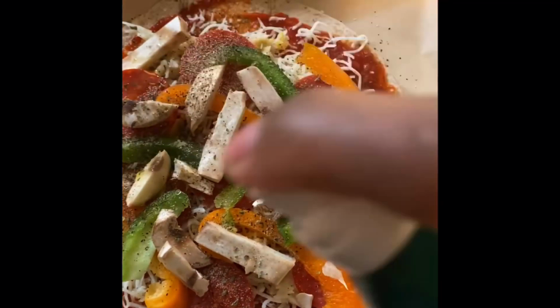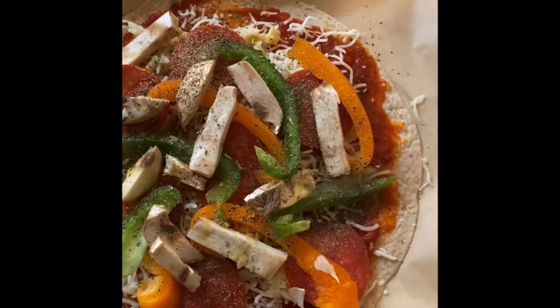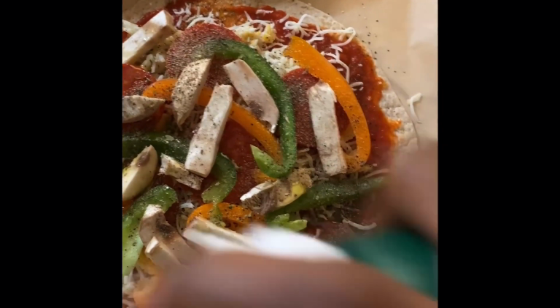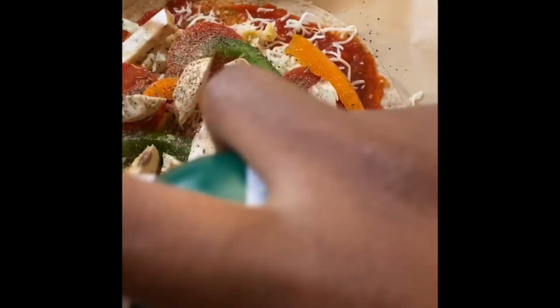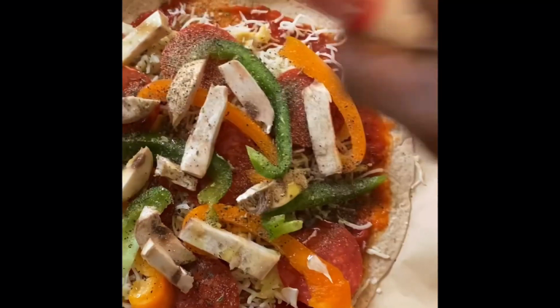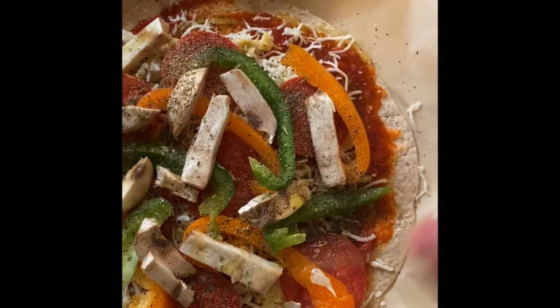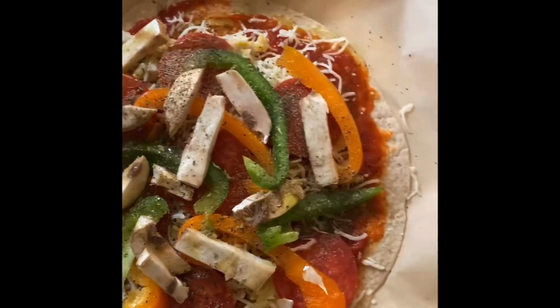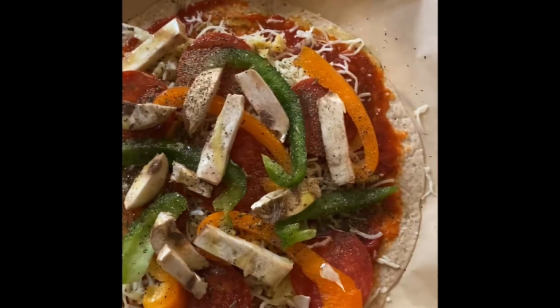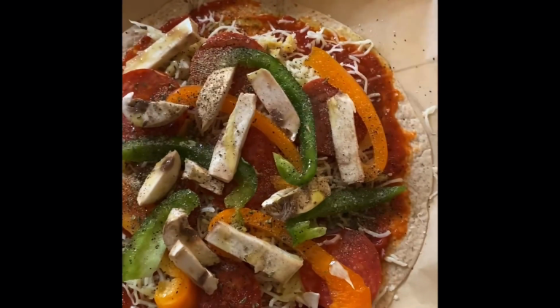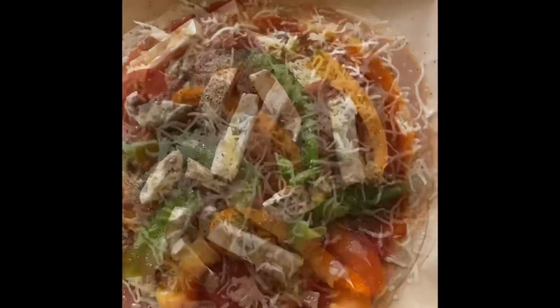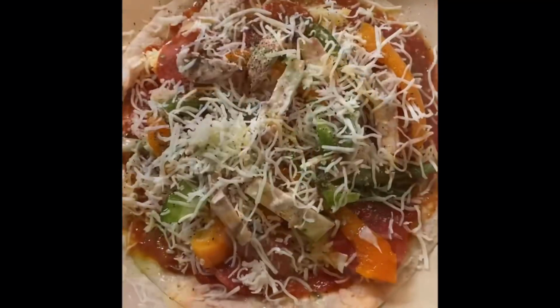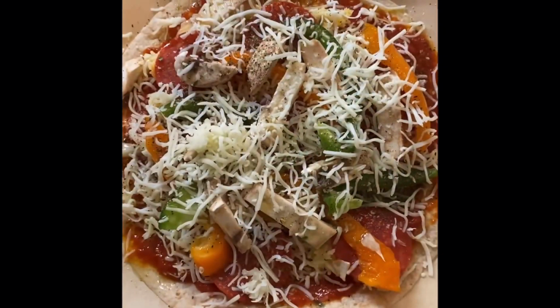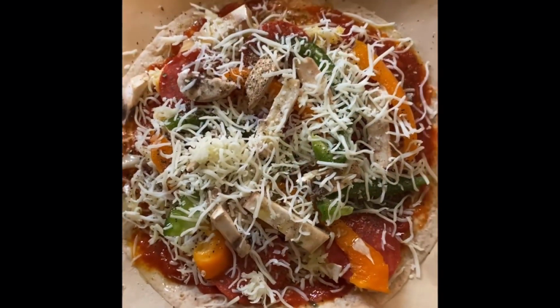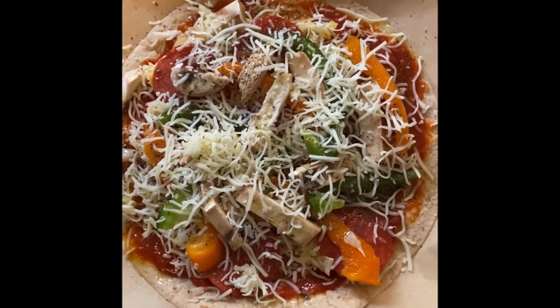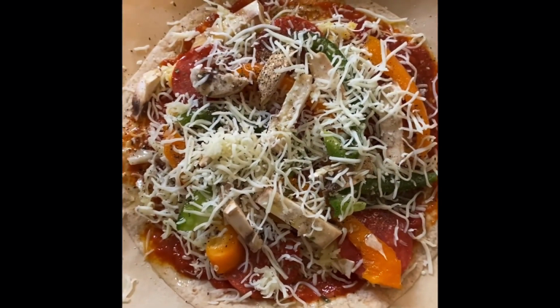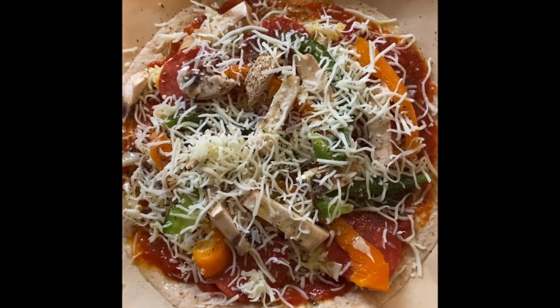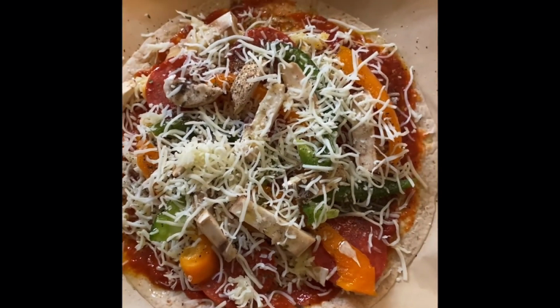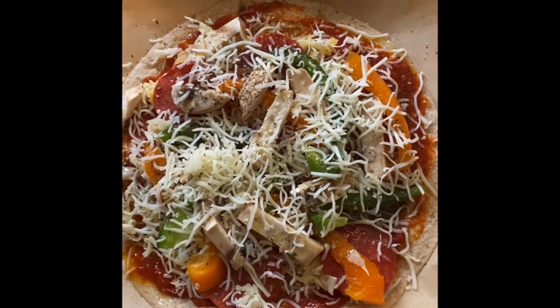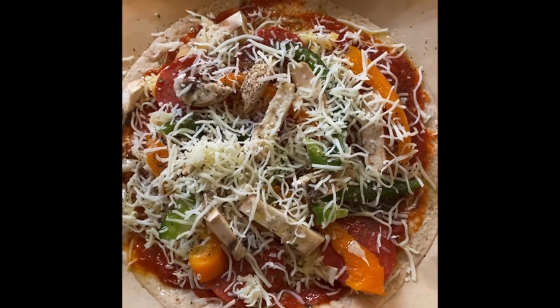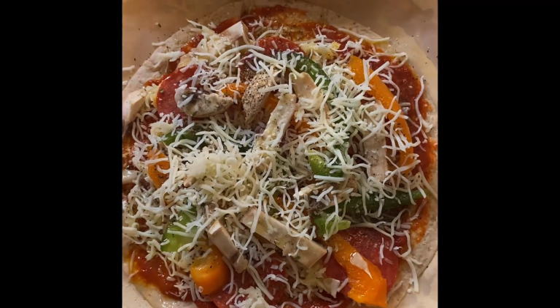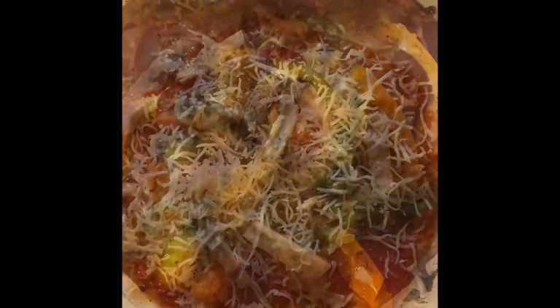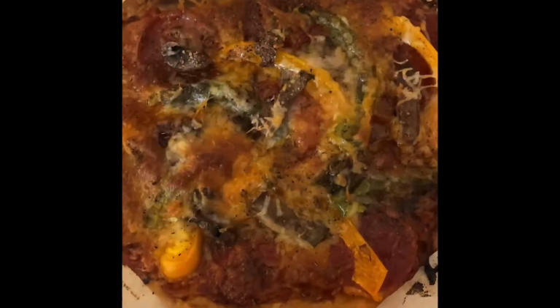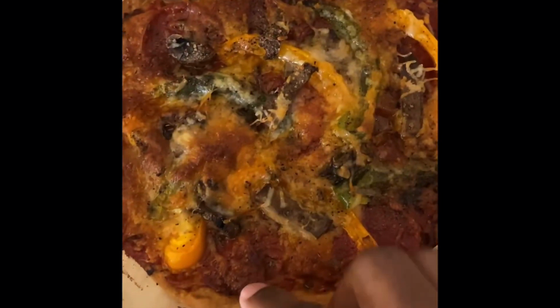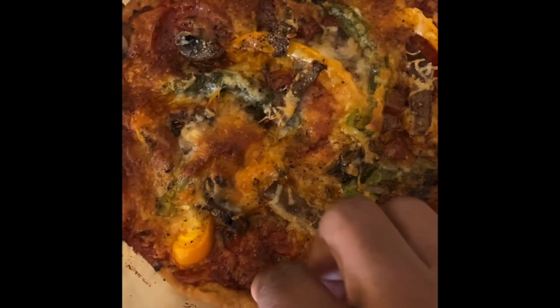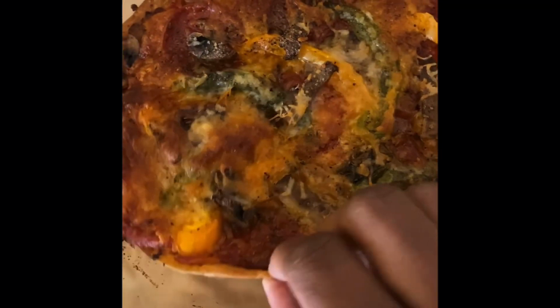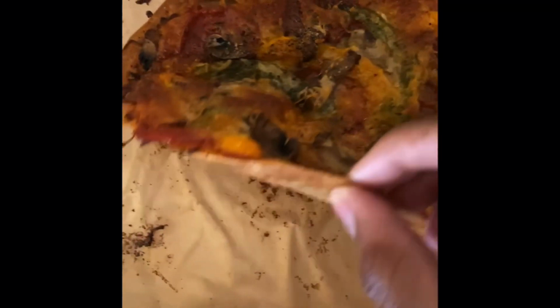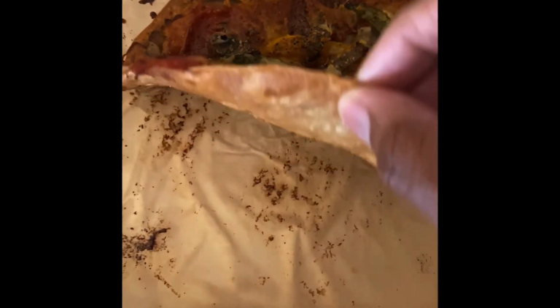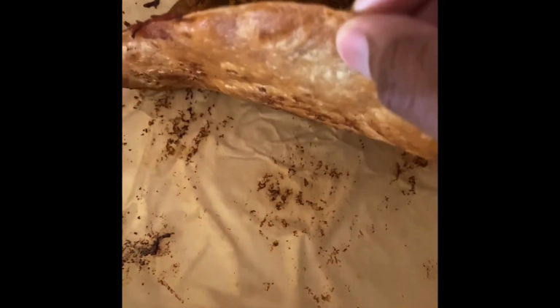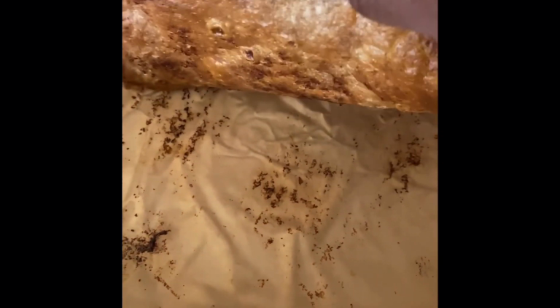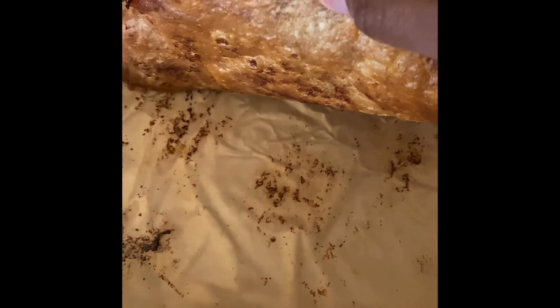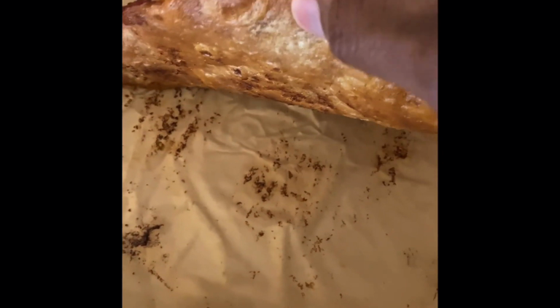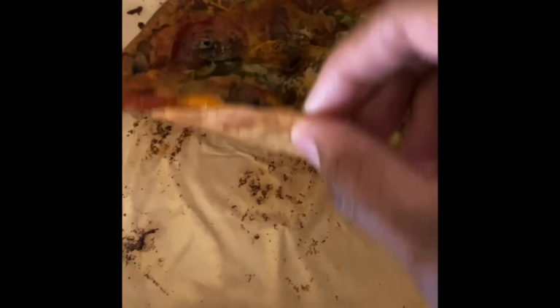Then I put some oil spray on top. My second layer of cheese — more mozzarella. This is one way I like it: extra crispy. I'm showing you guys the crust.